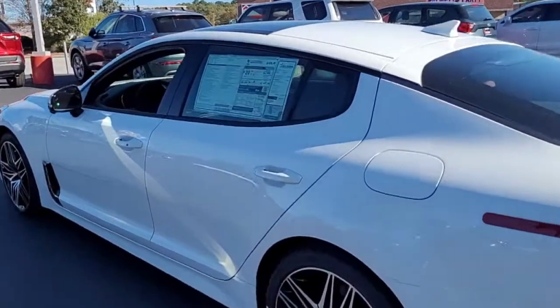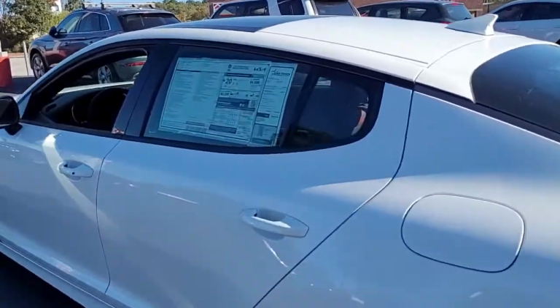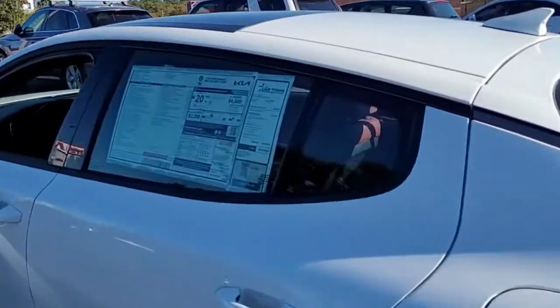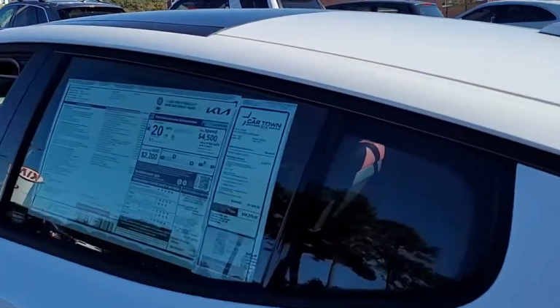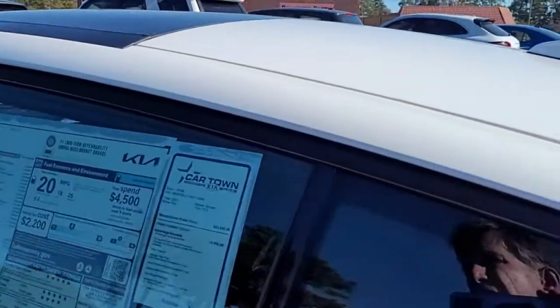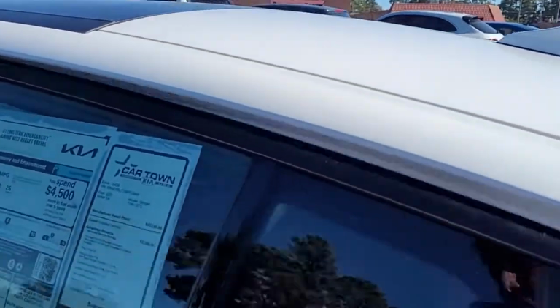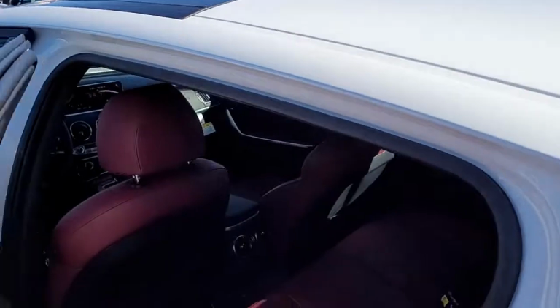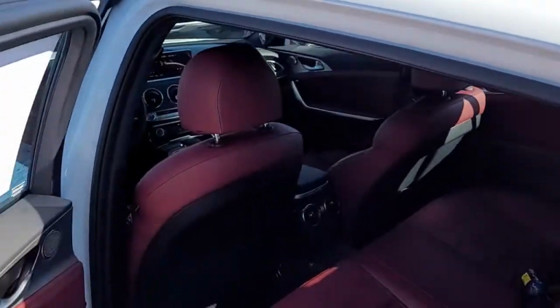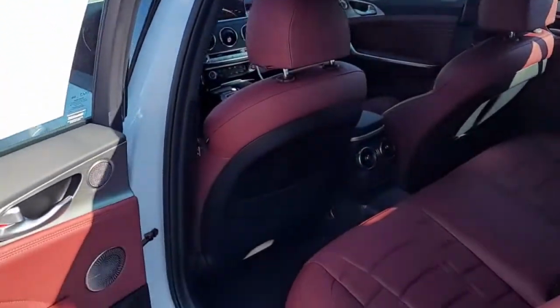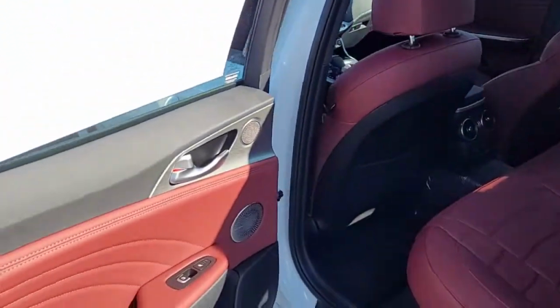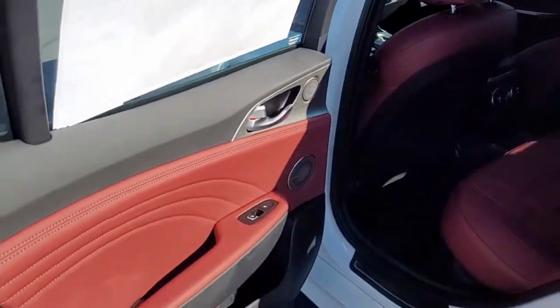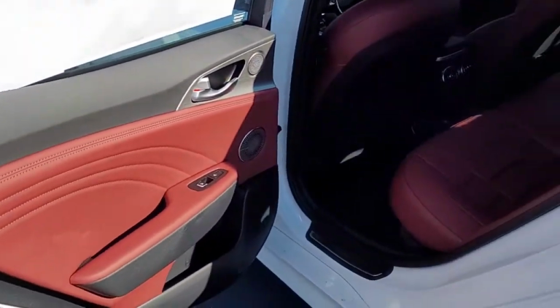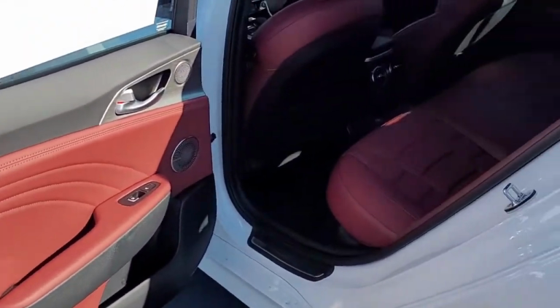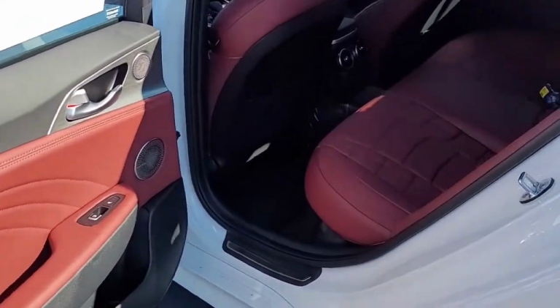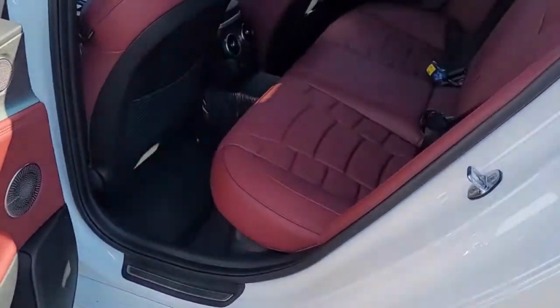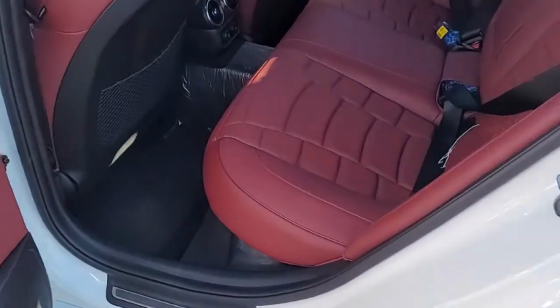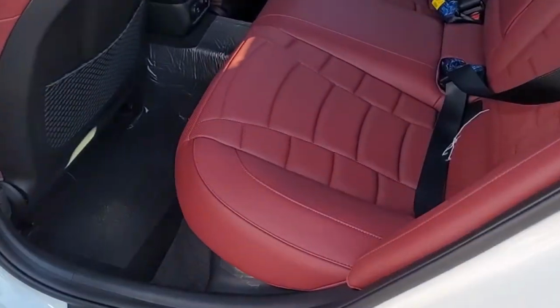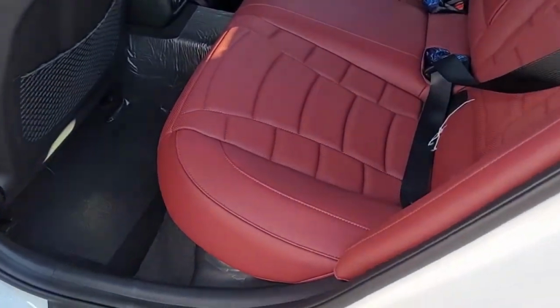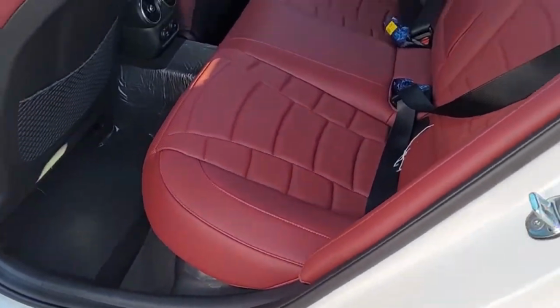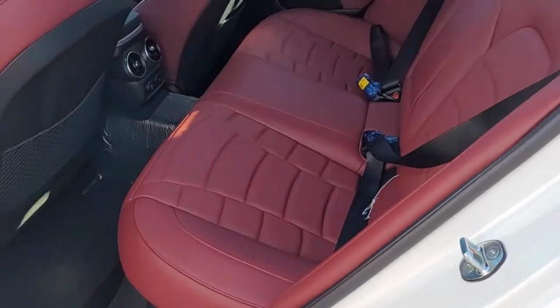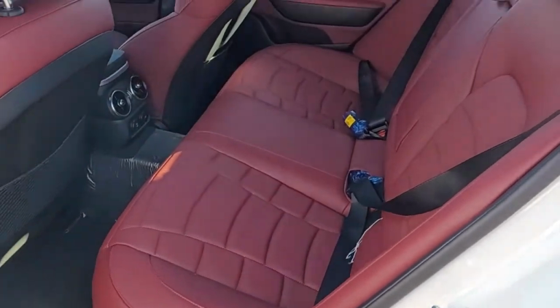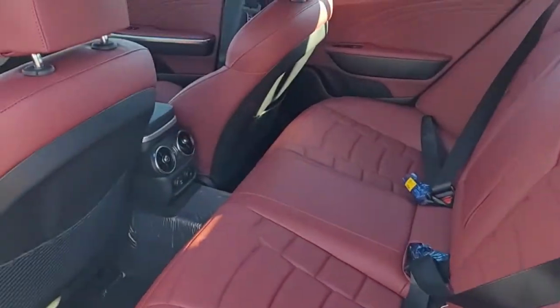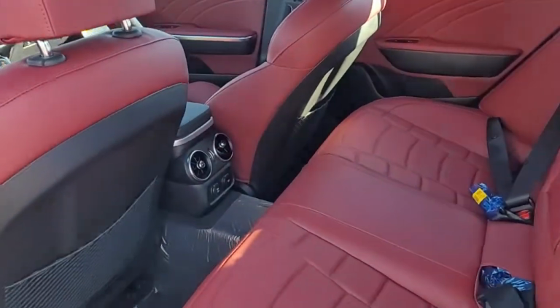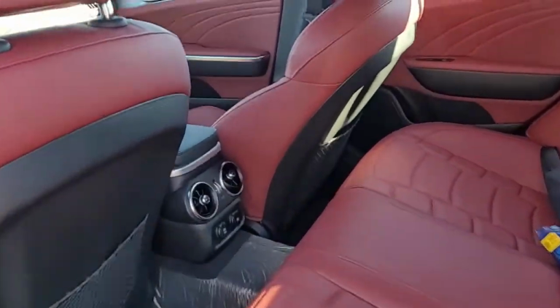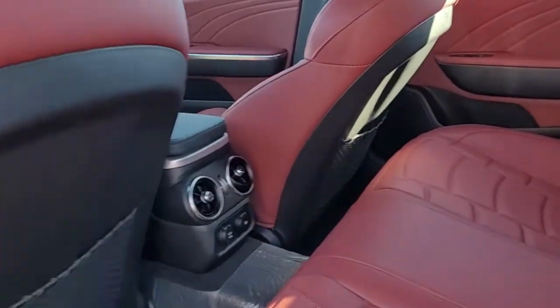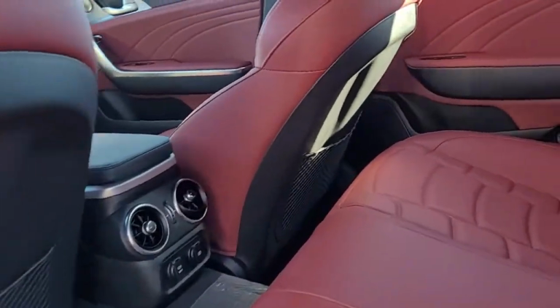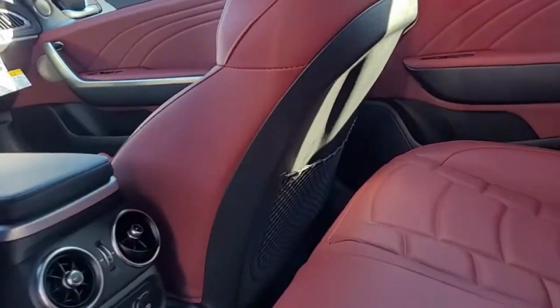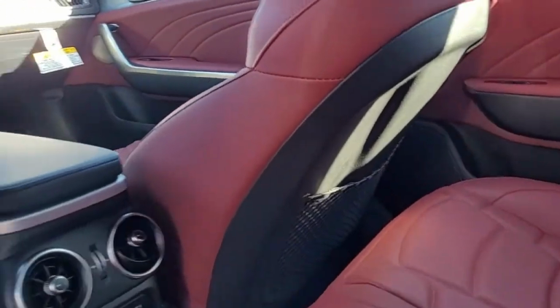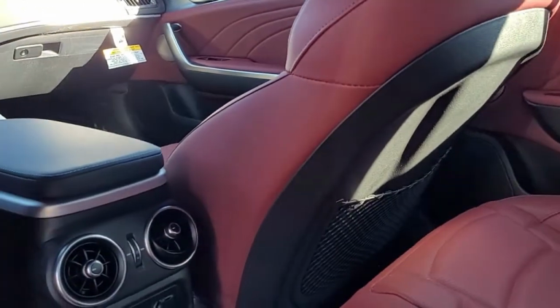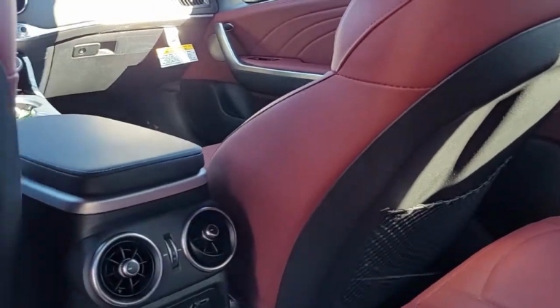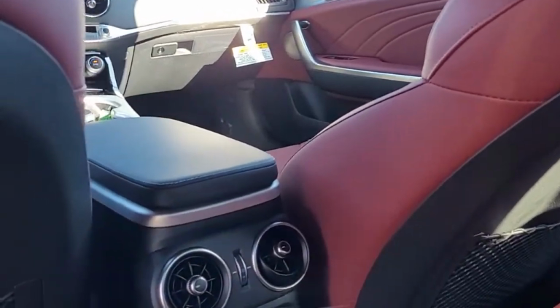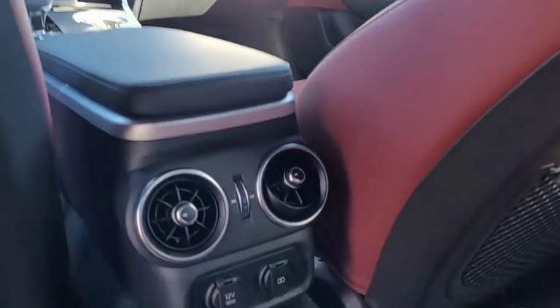Let's look inside. It has got a two-tone interior with red — red is not the right word for it — kind of a reddish rust leather upholstery.